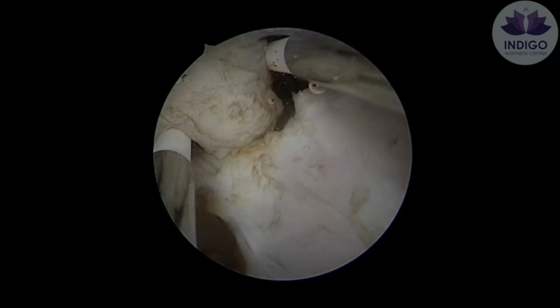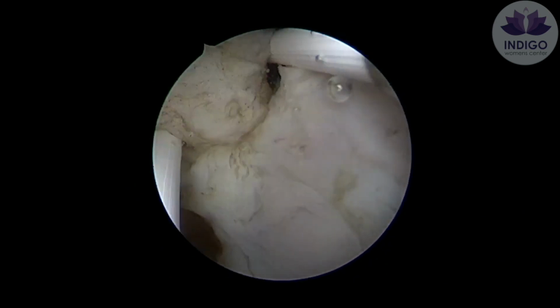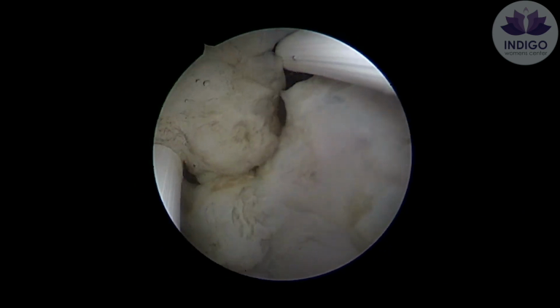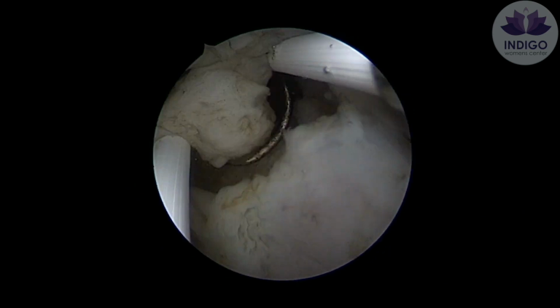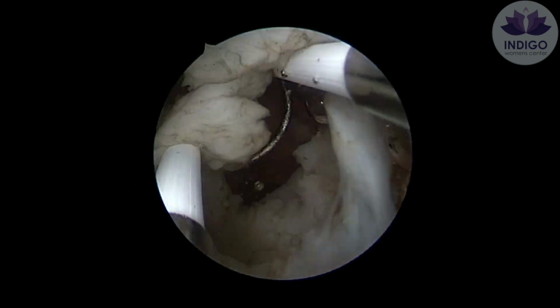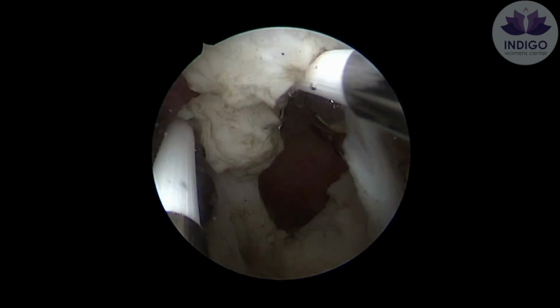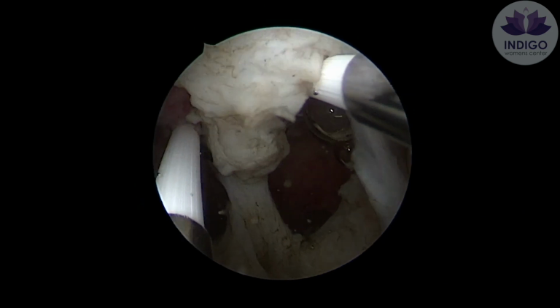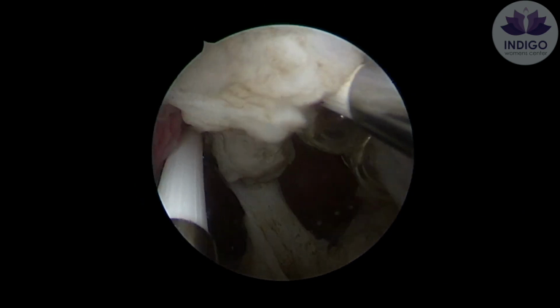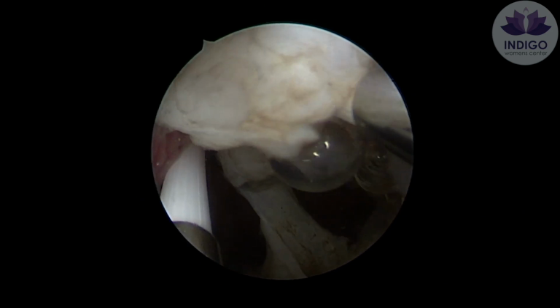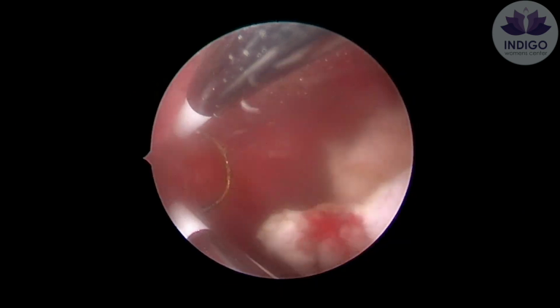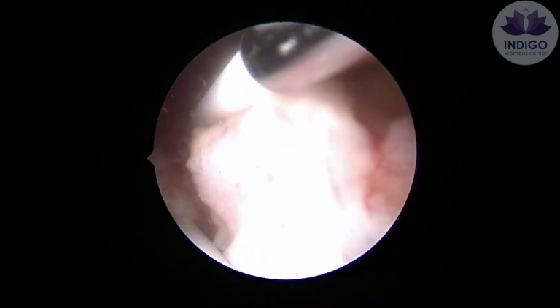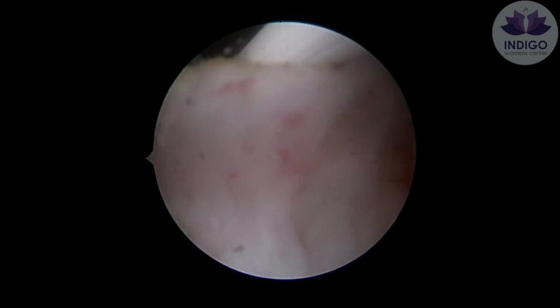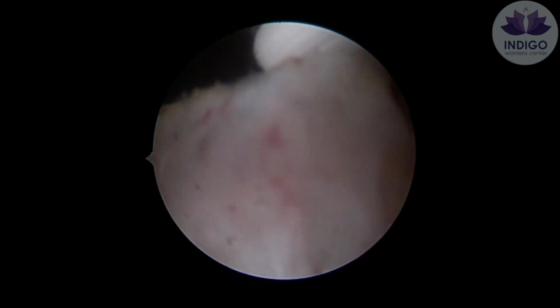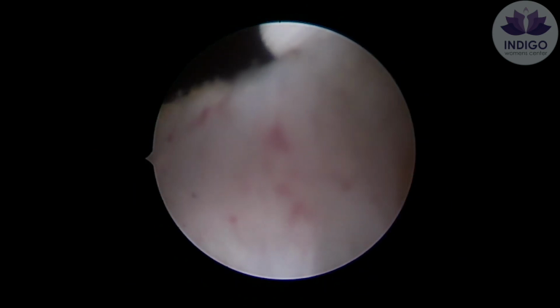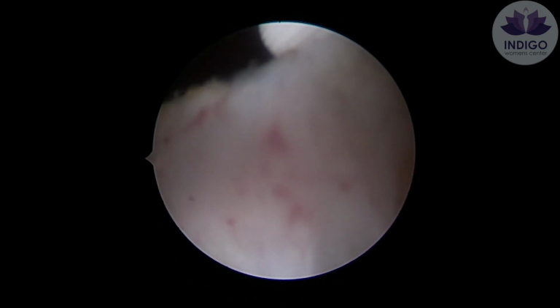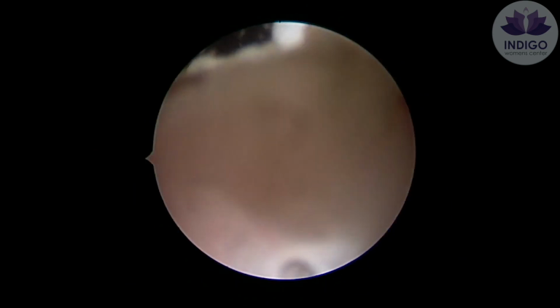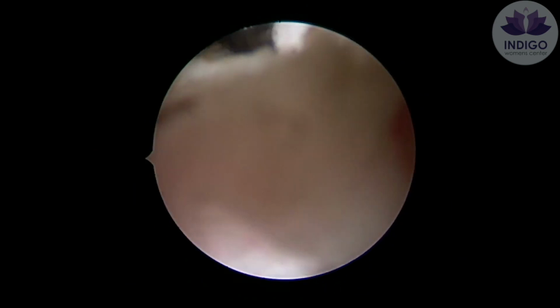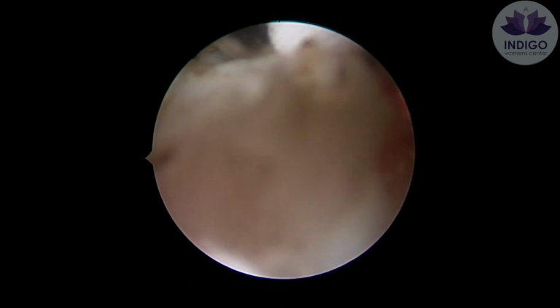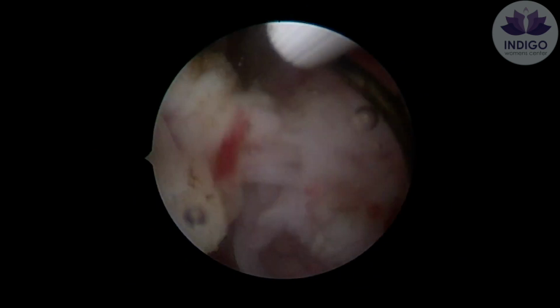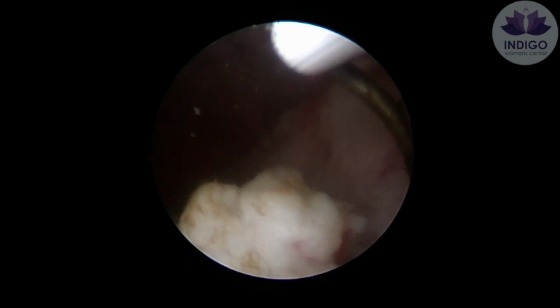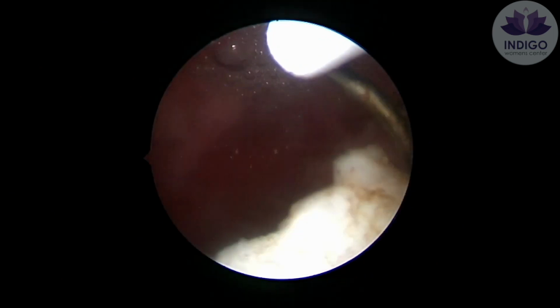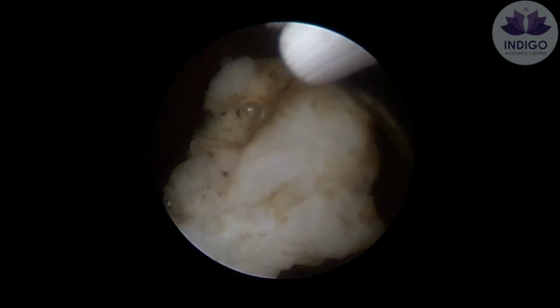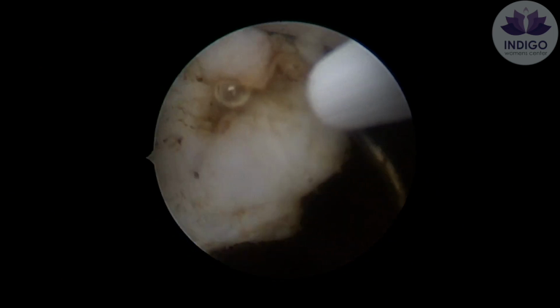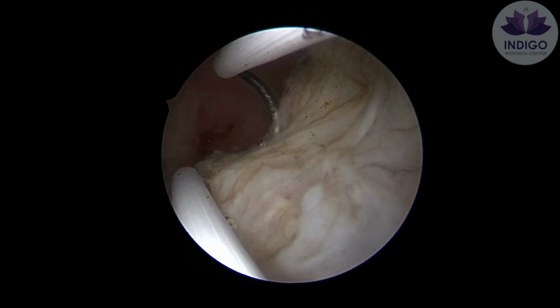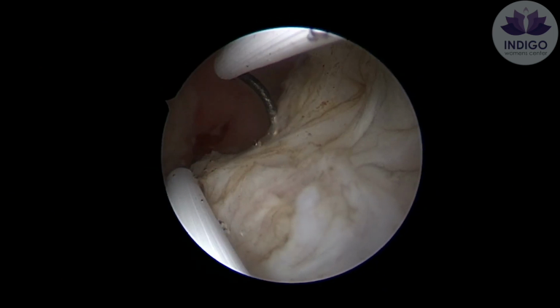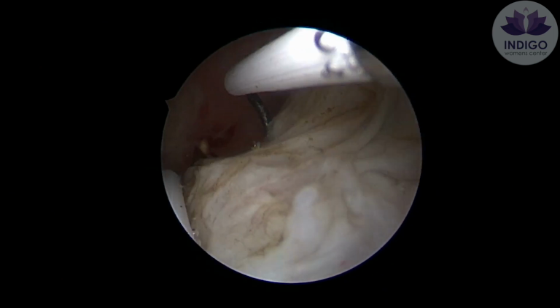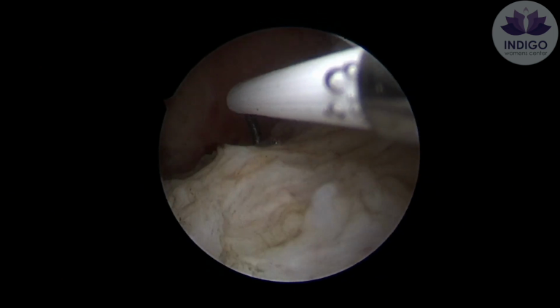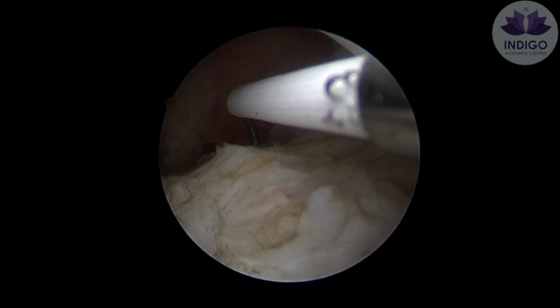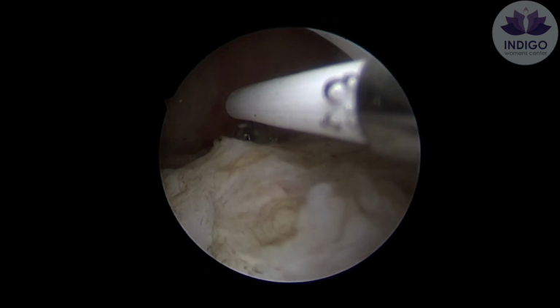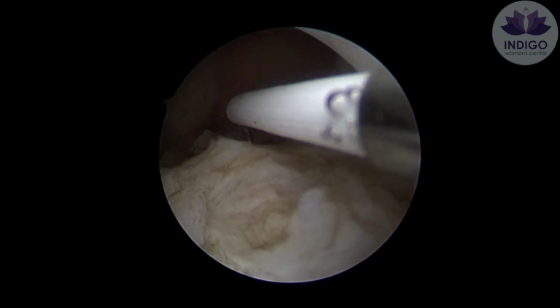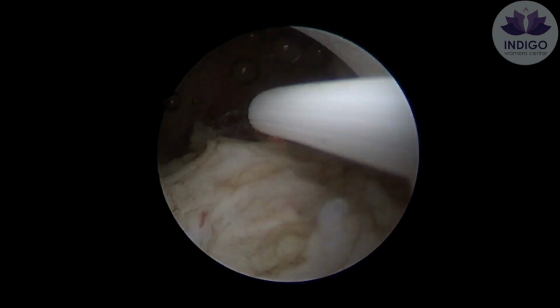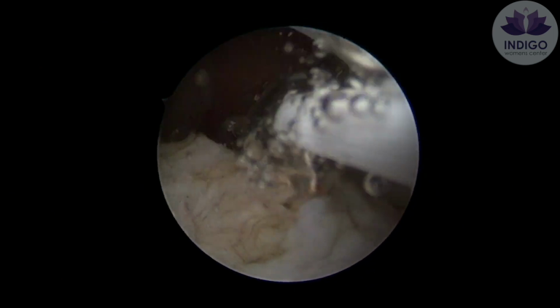In this particular step, you can see me pushing the blade towards the uterine fundus. However, I do not recommend this step to beginners.